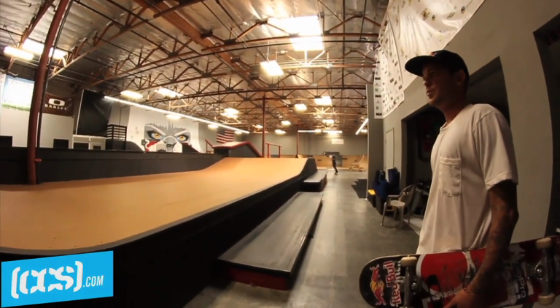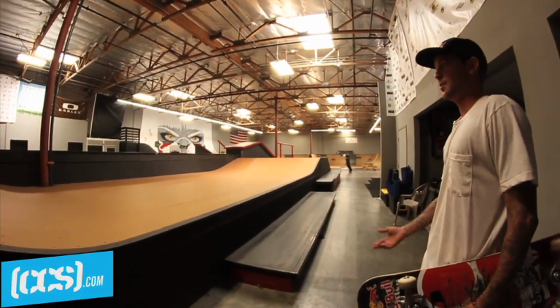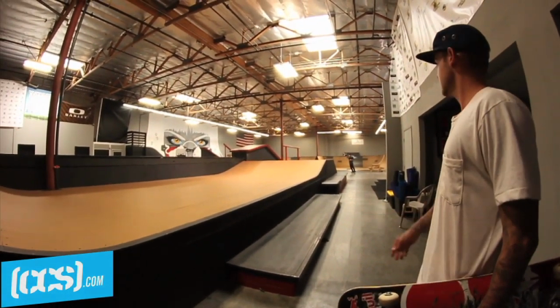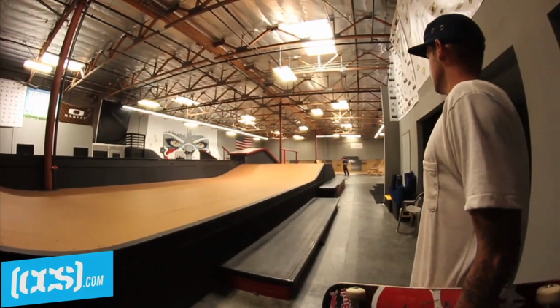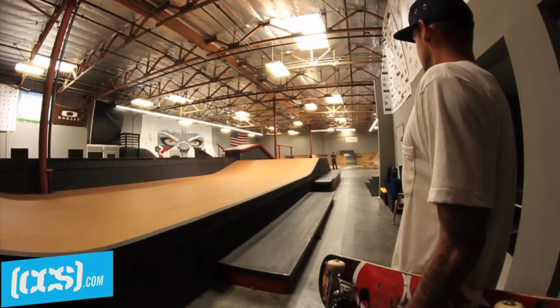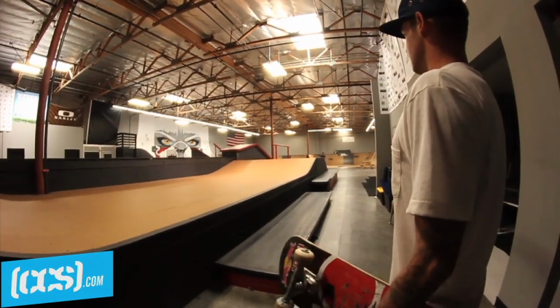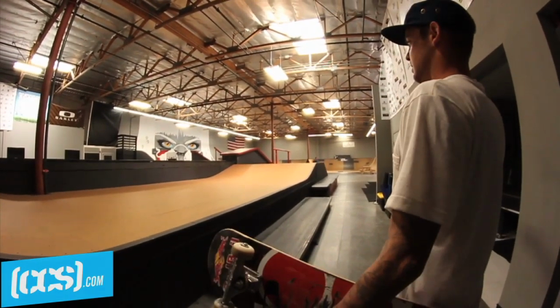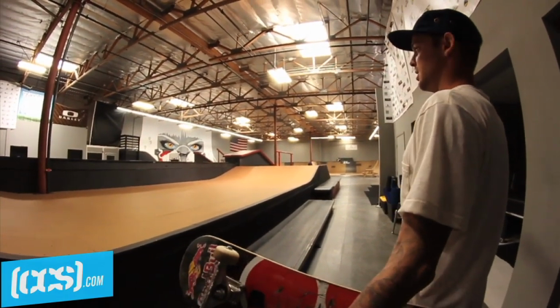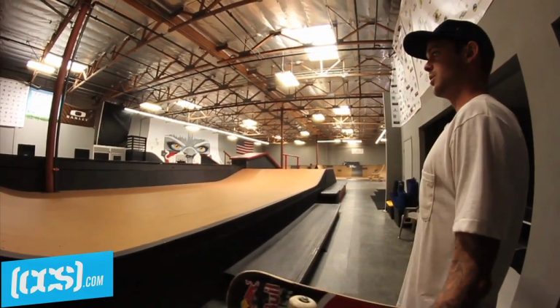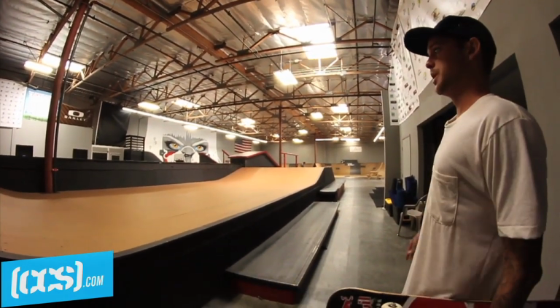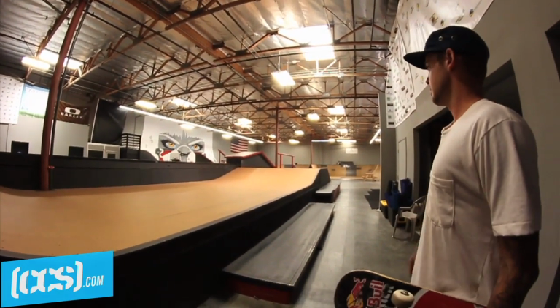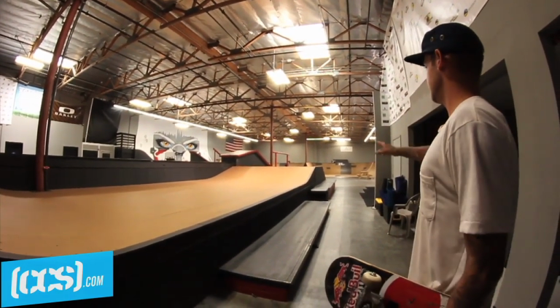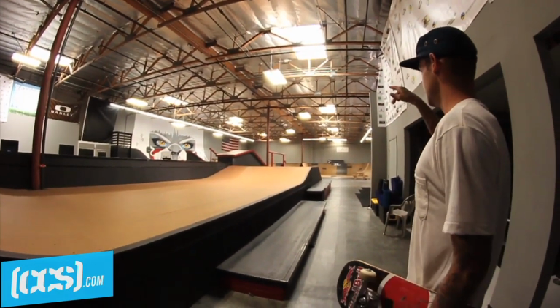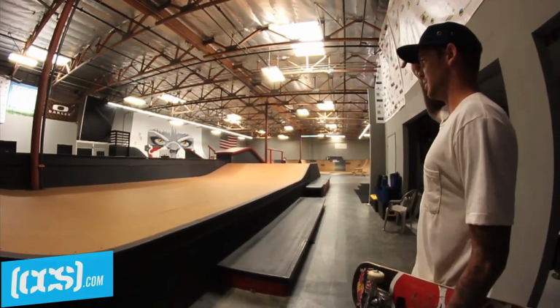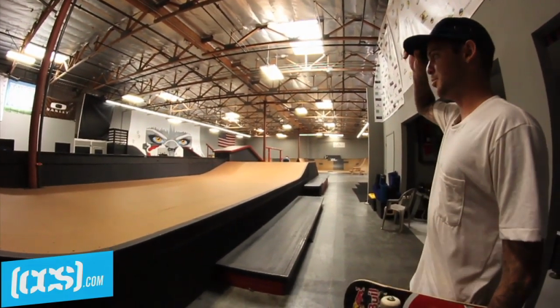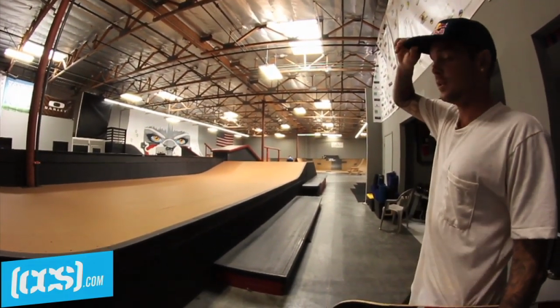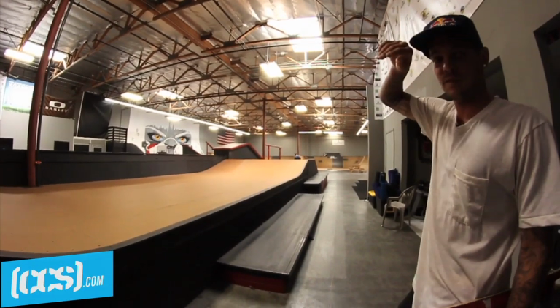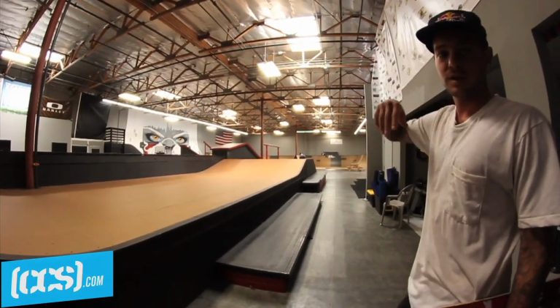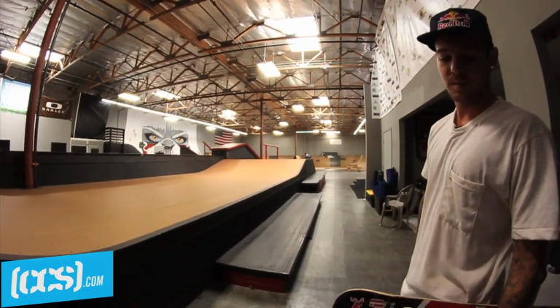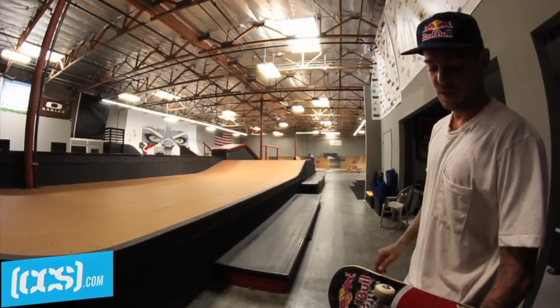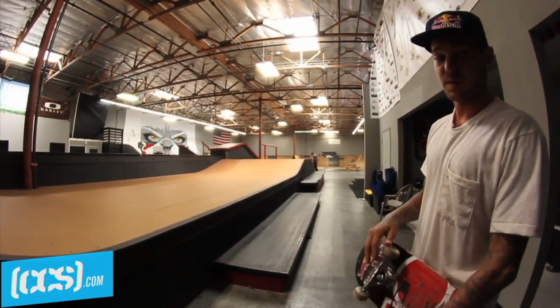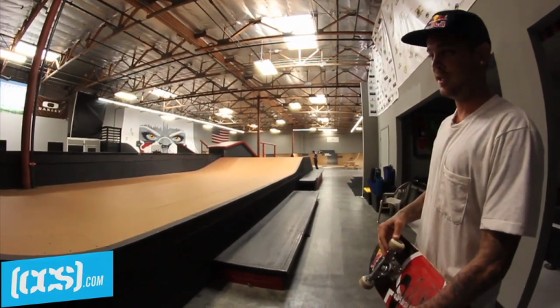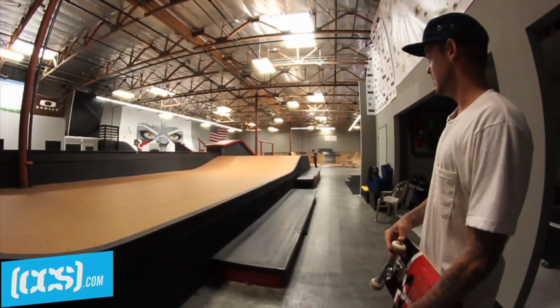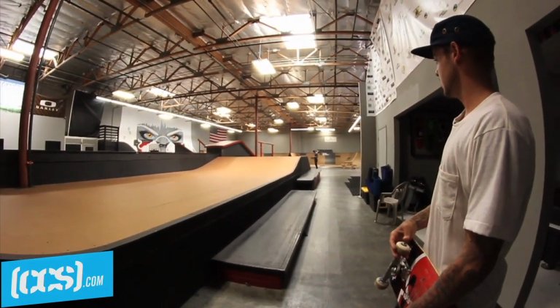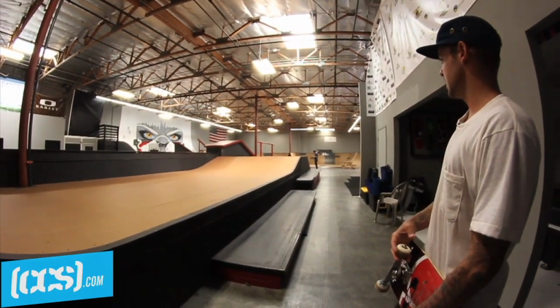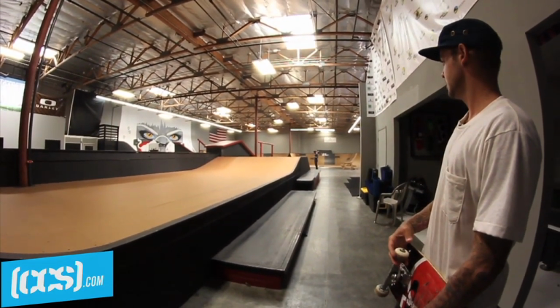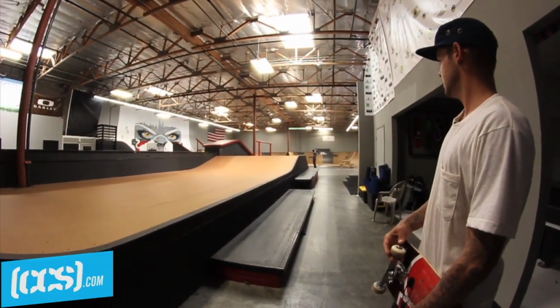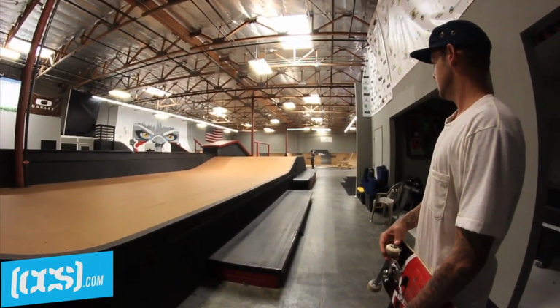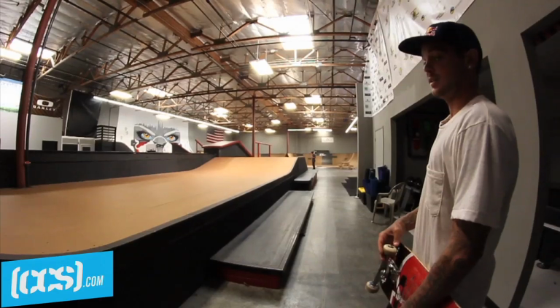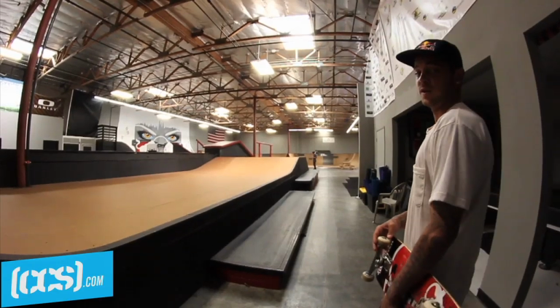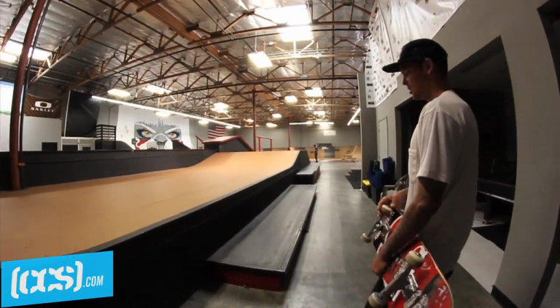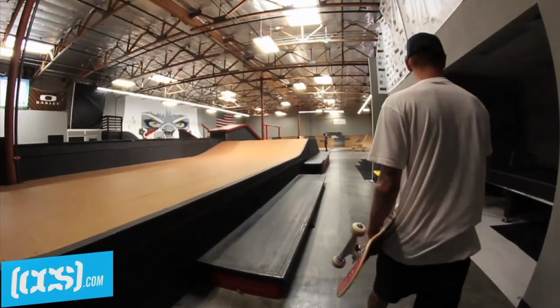I really liked this building because it was so open. Really wanted a mini ramp bad for a long time with the spine, so we kind of just made an insane one. Come check it out.